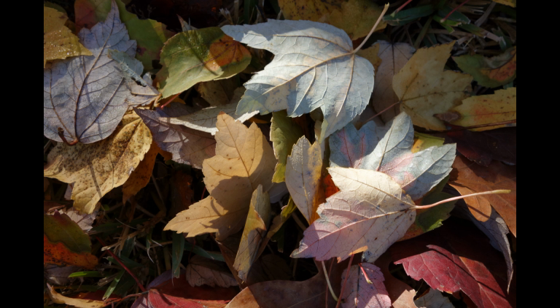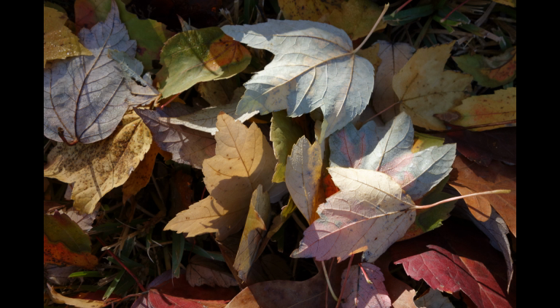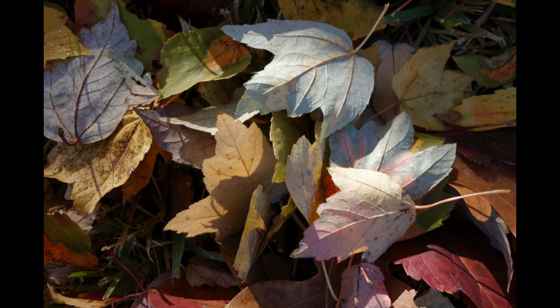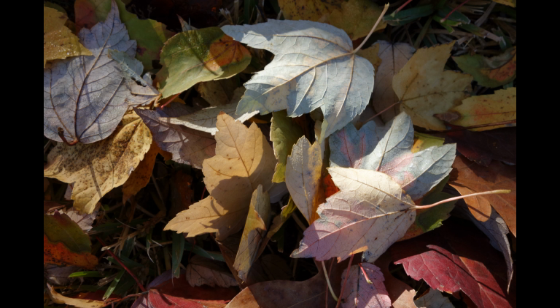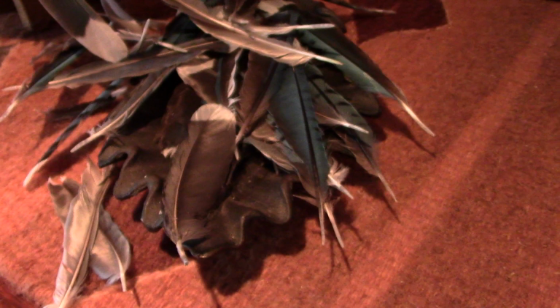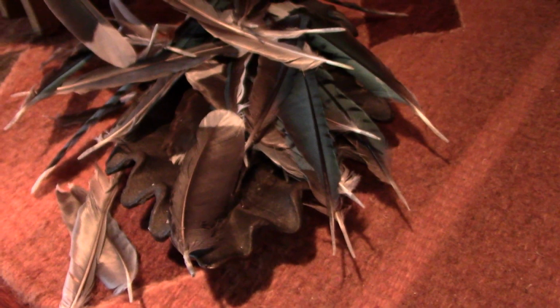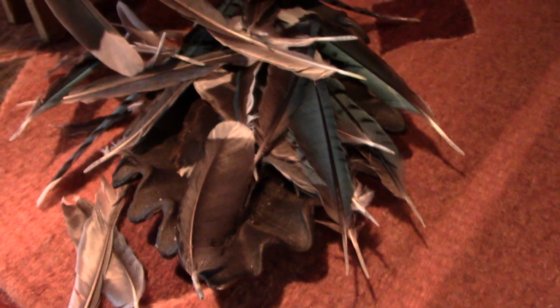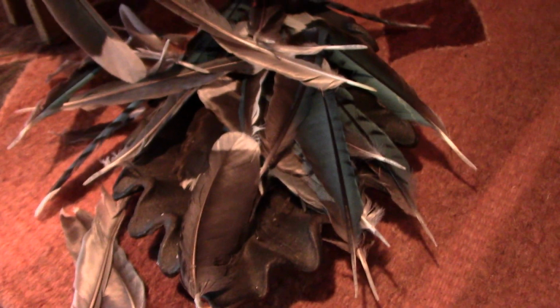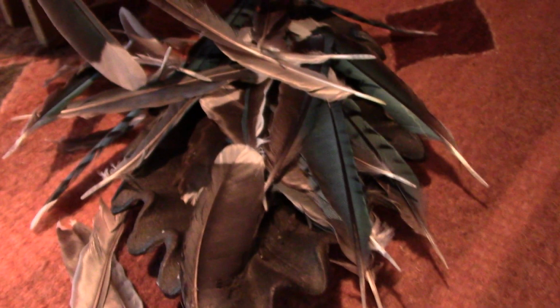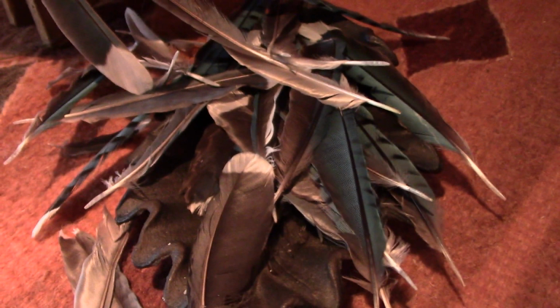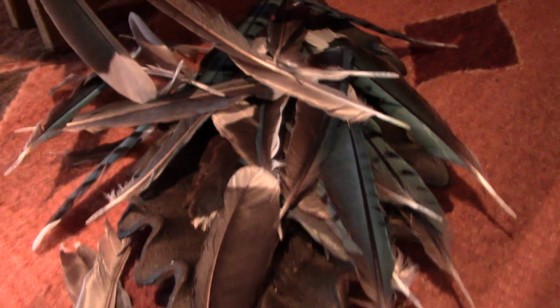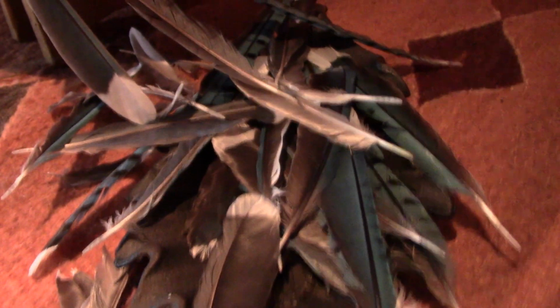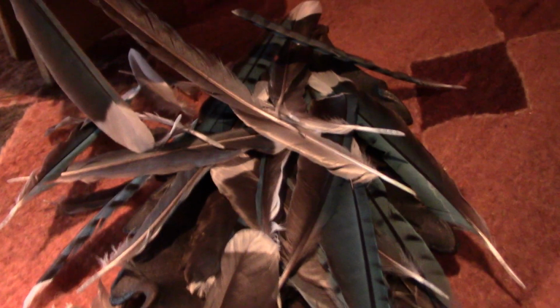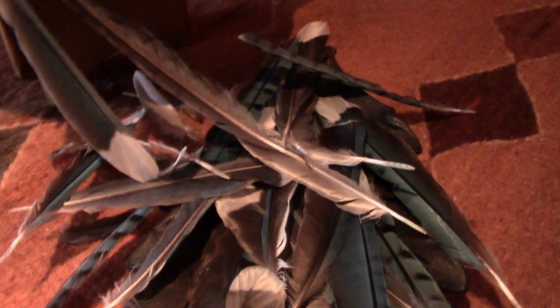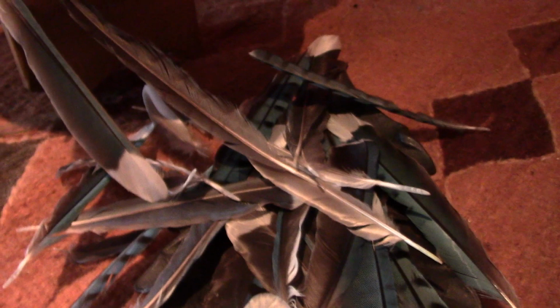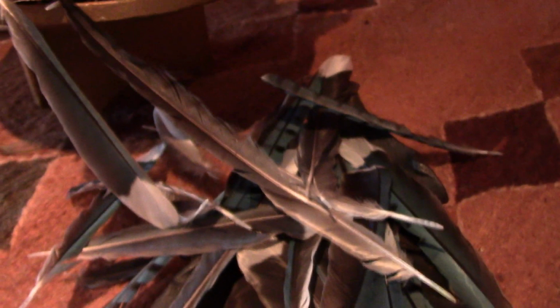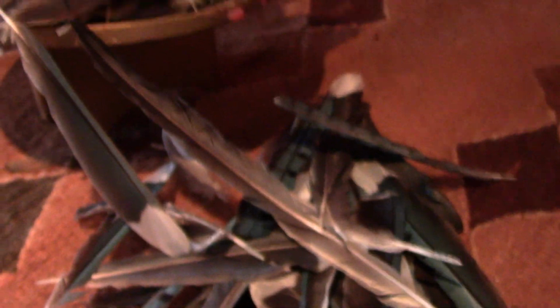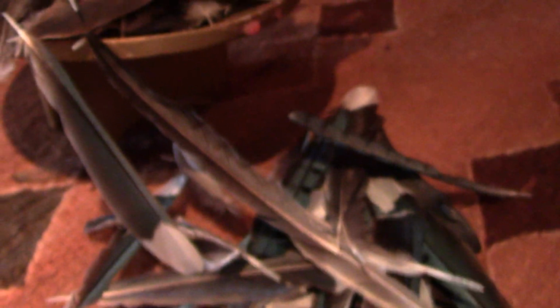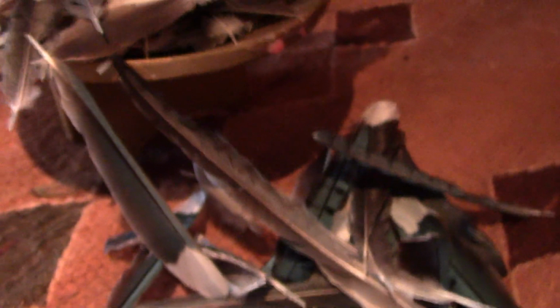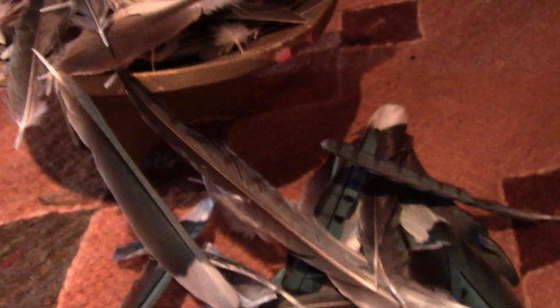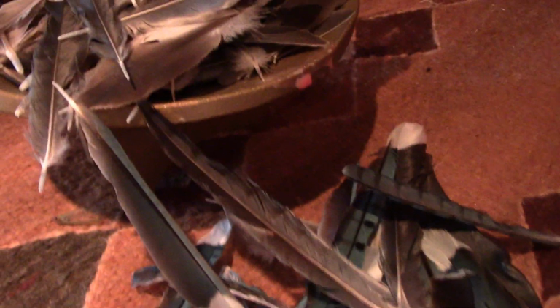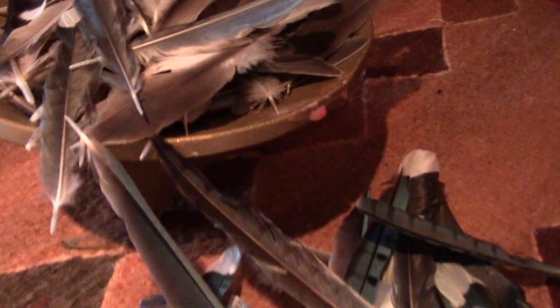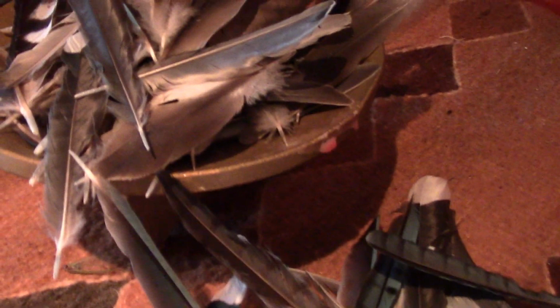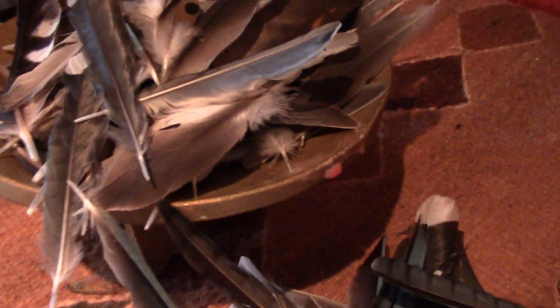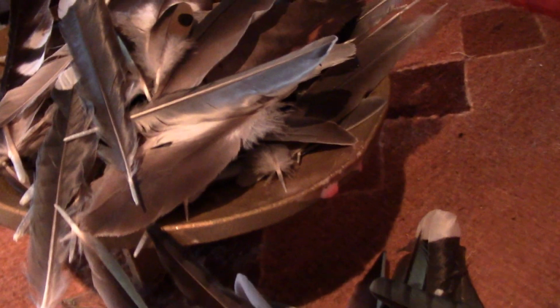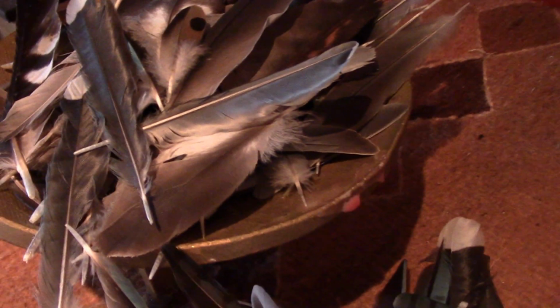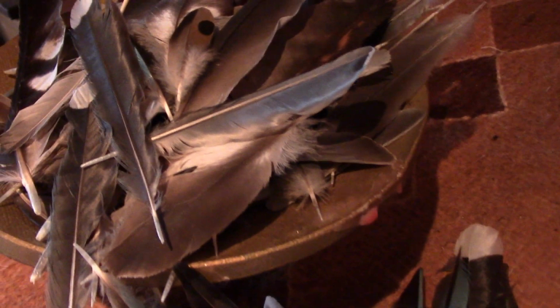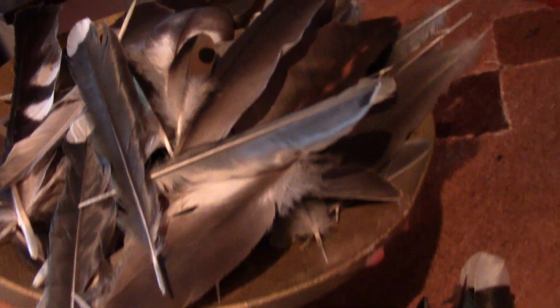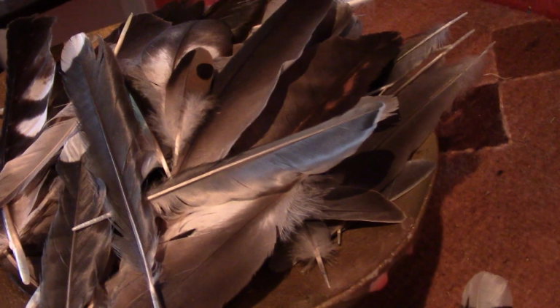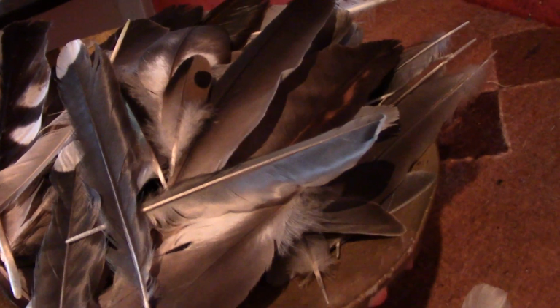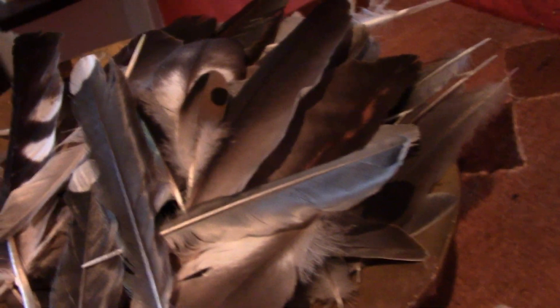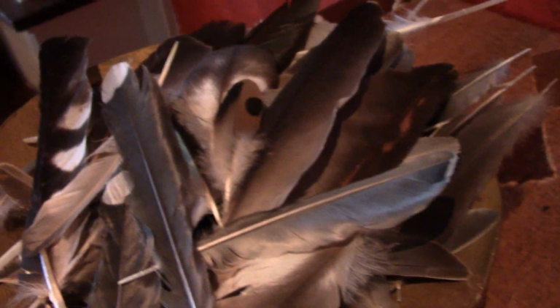I find feathers in the street, underneath the telephone lines where birds had perched. I usually take these home and put them into a little dish.